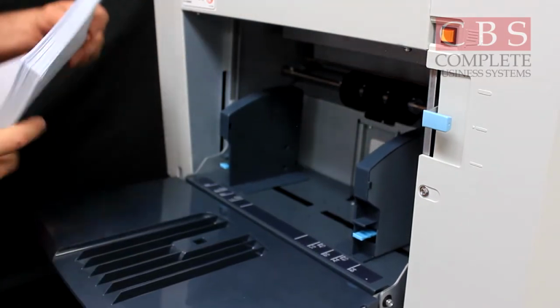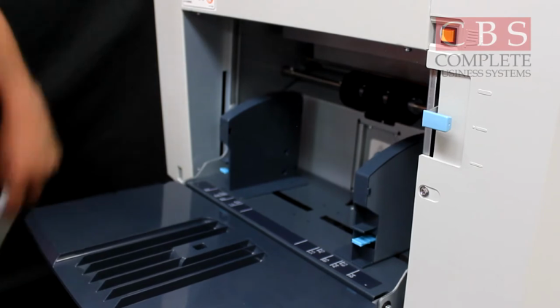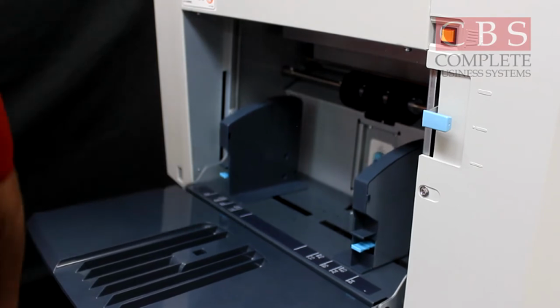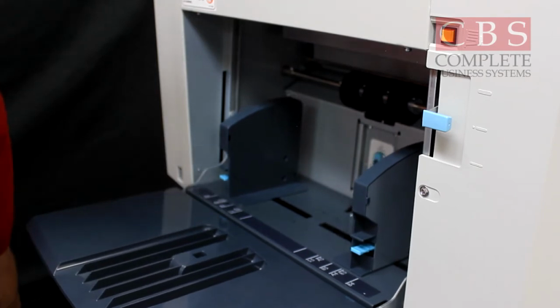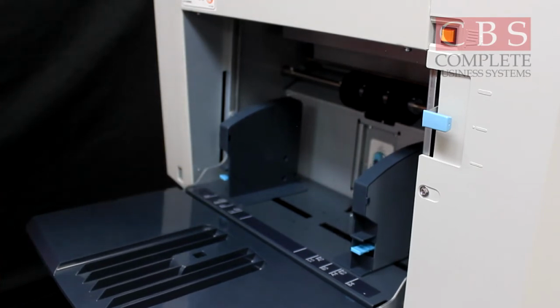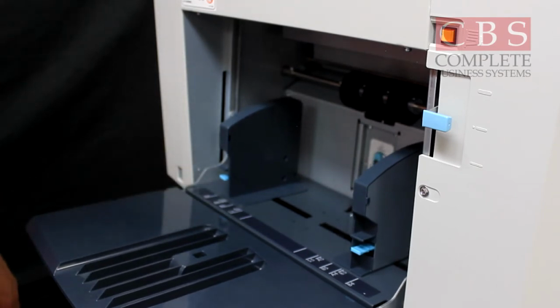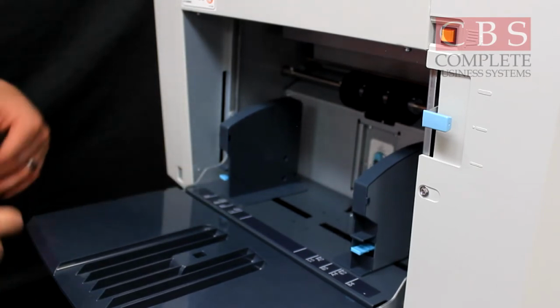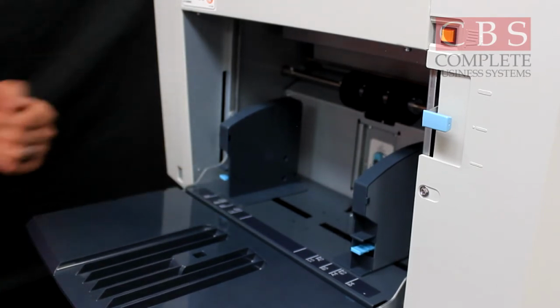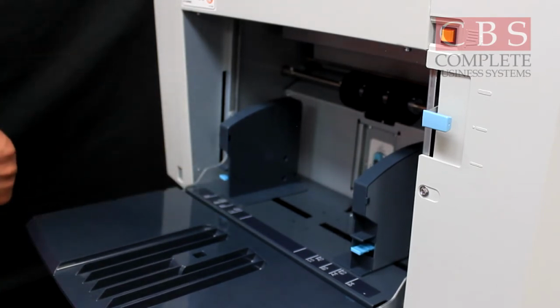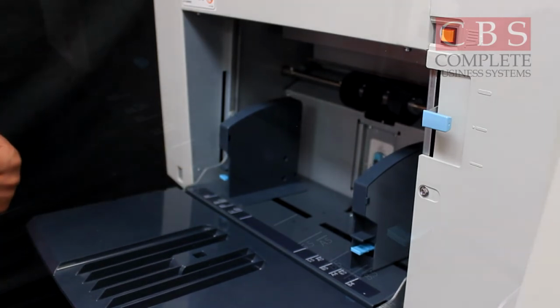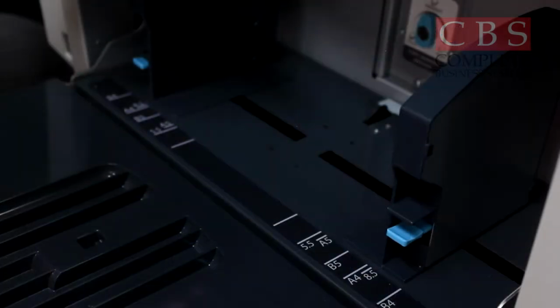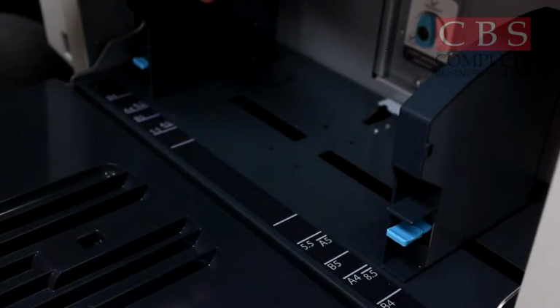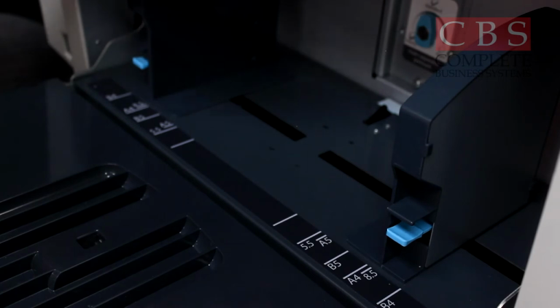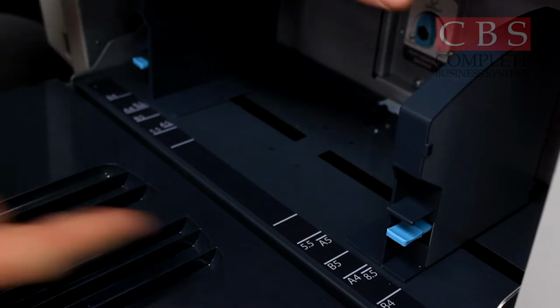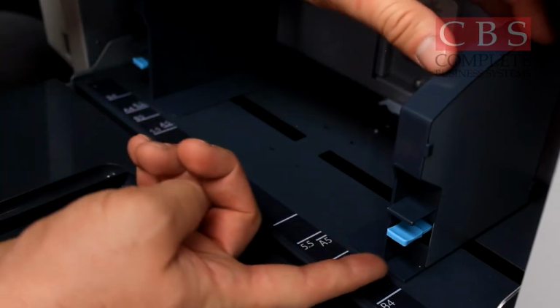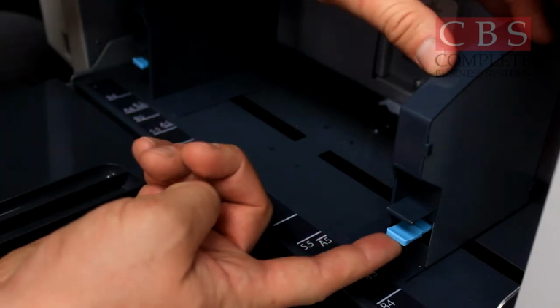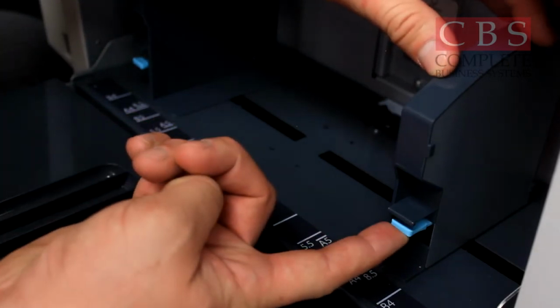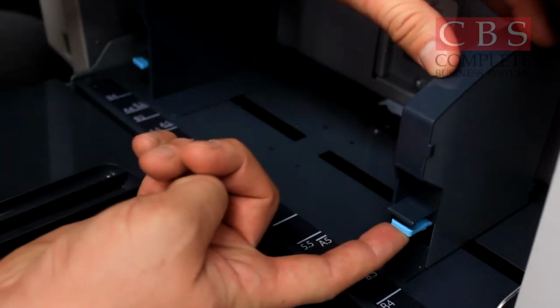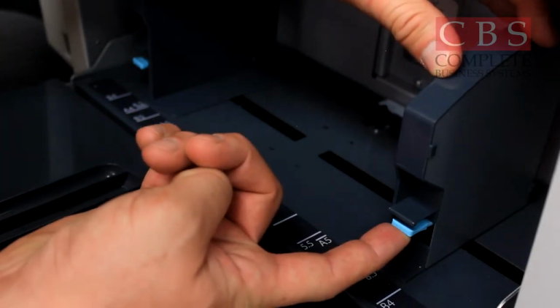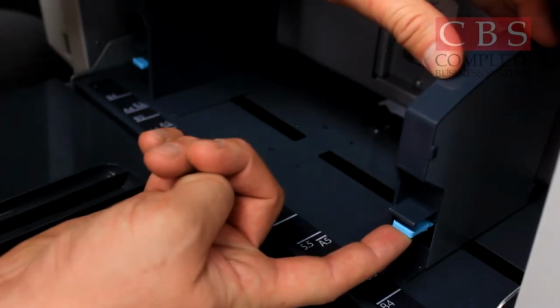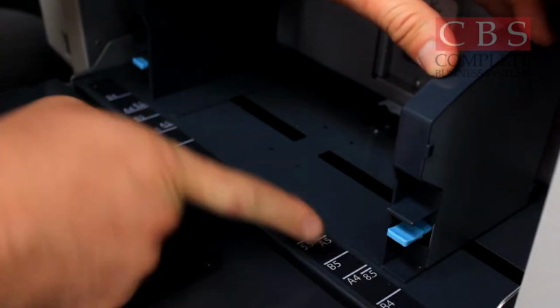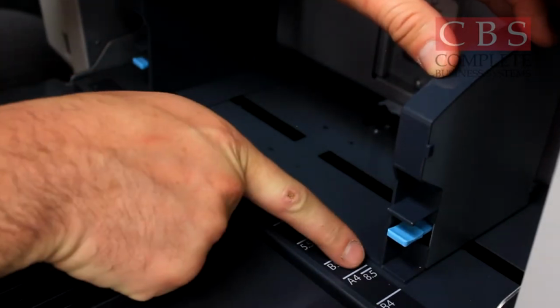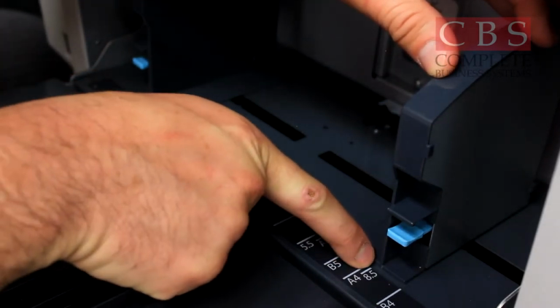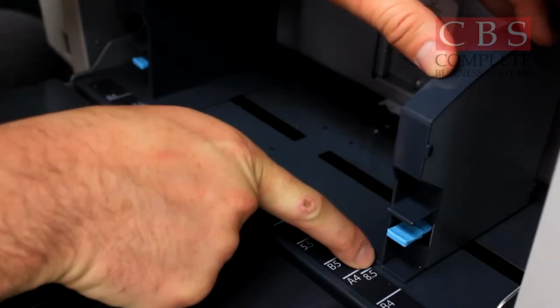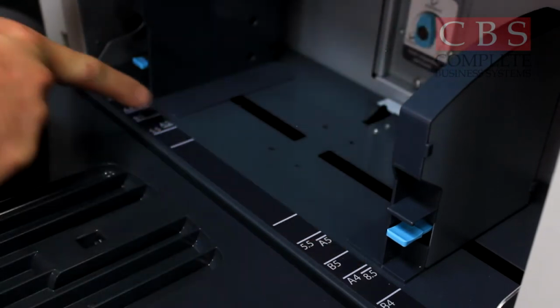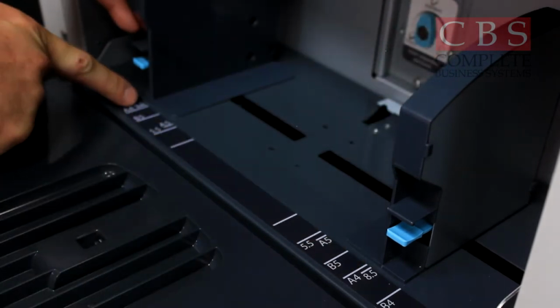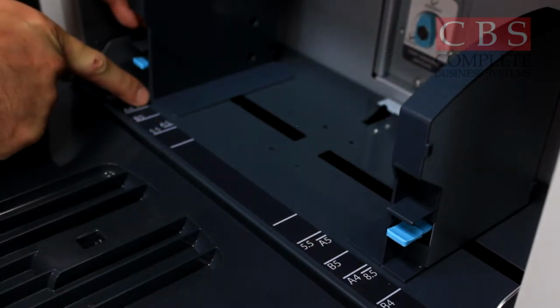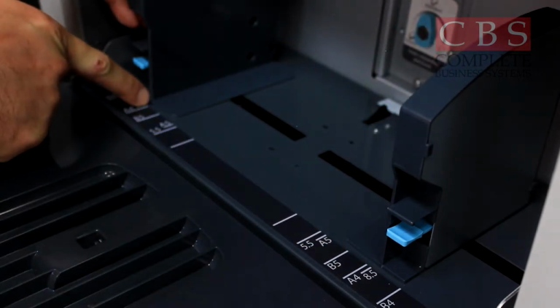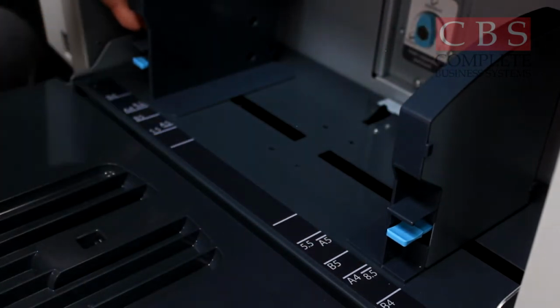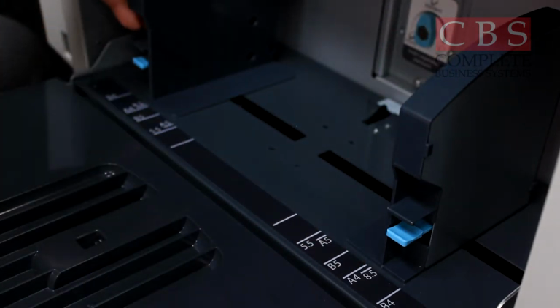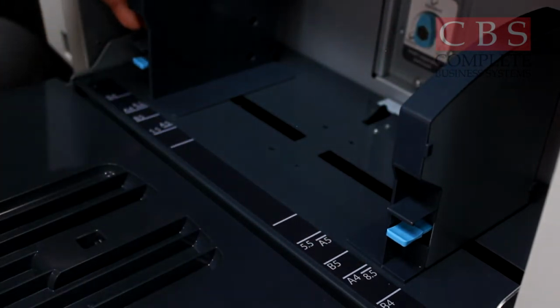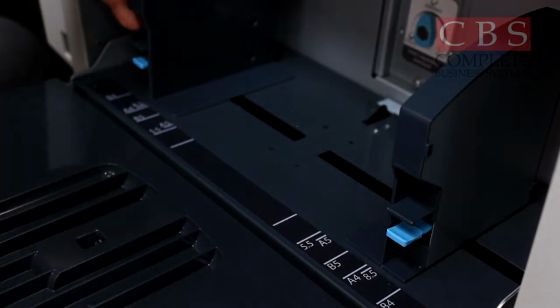Keep in mind when the machine runs out of paper, it'll drop down automatically. On your side guides, make sure you push up on the tab, and line it up between 8.5 and 8.5 if you're going to run 8.5 by 11.